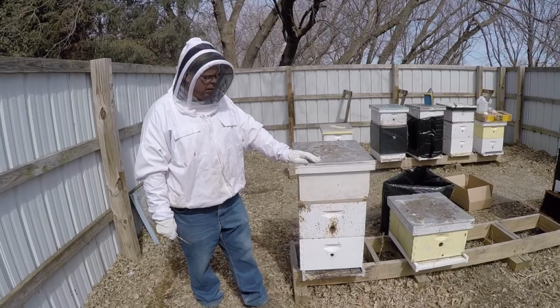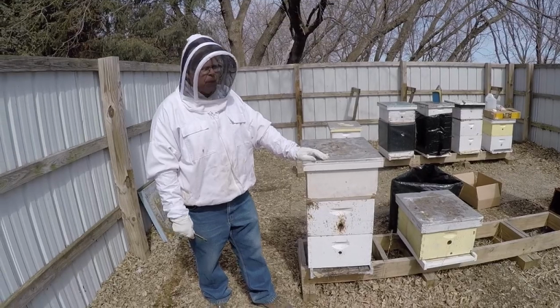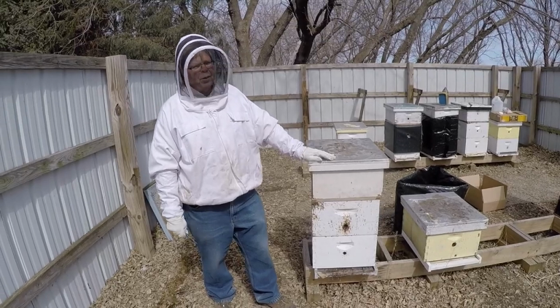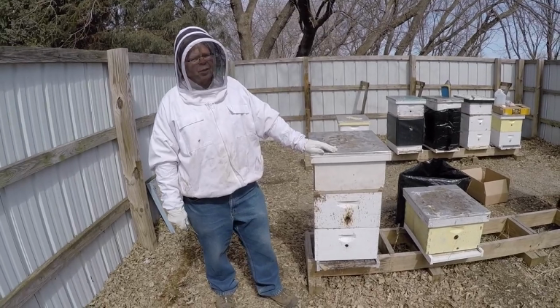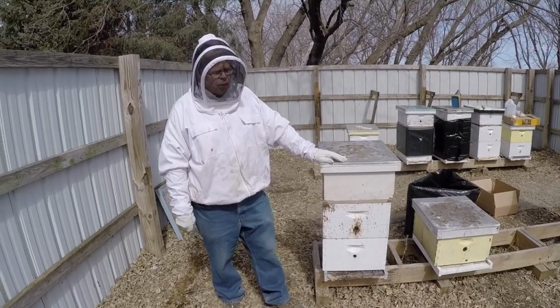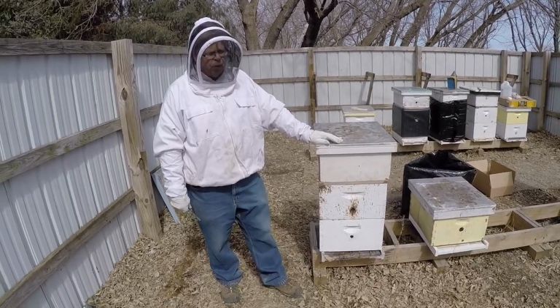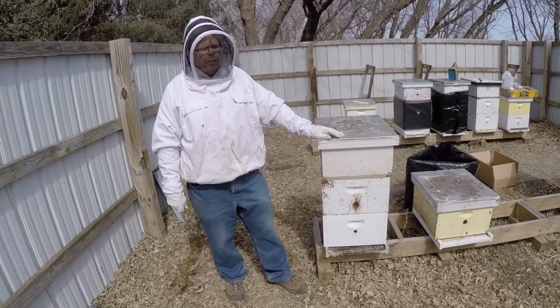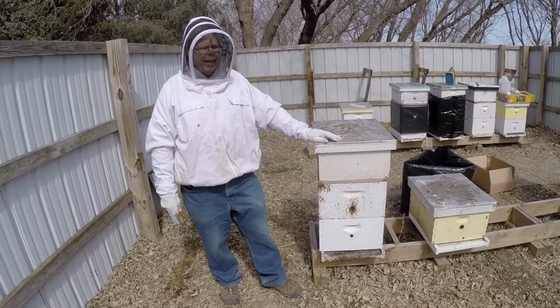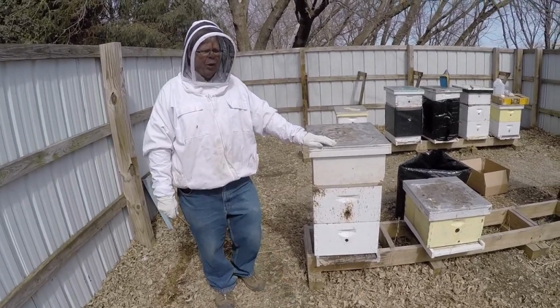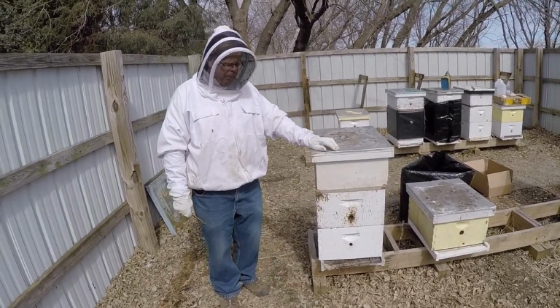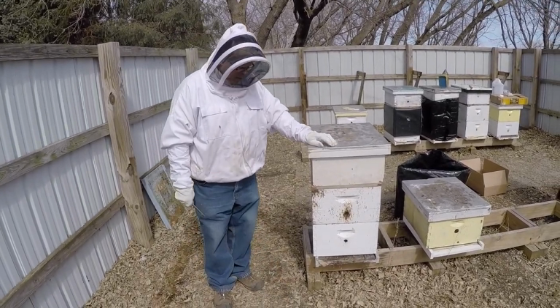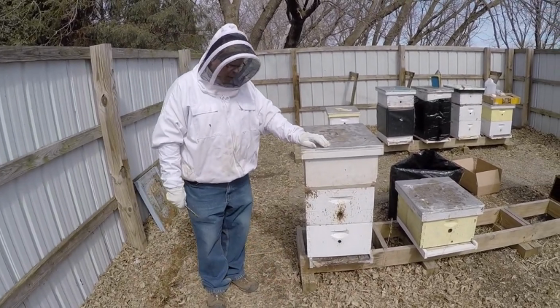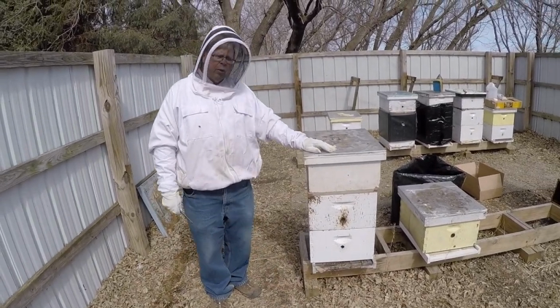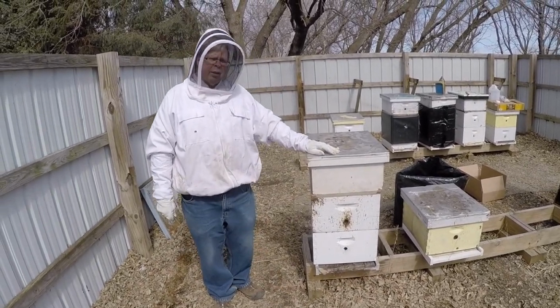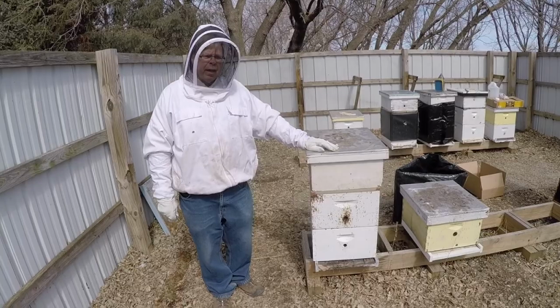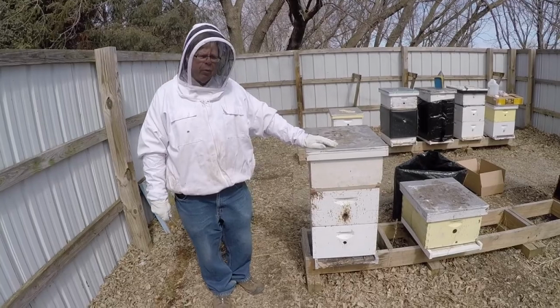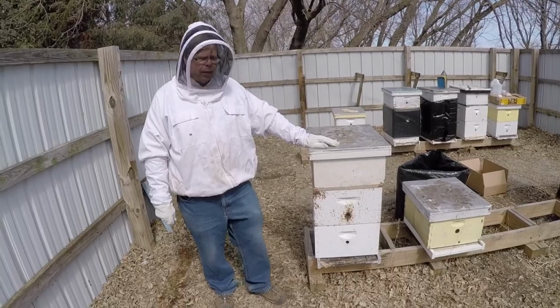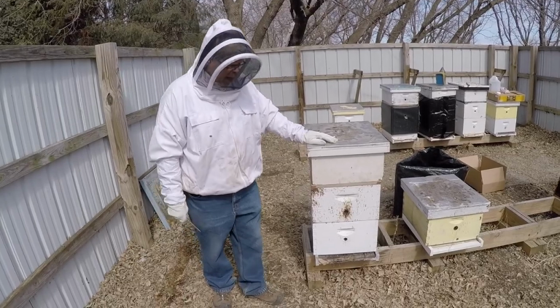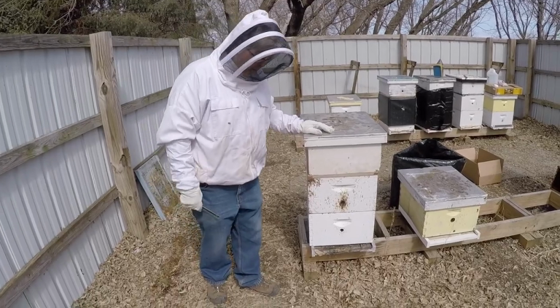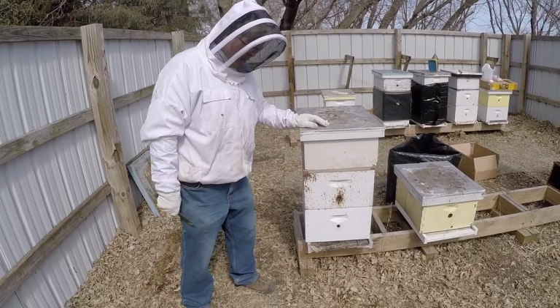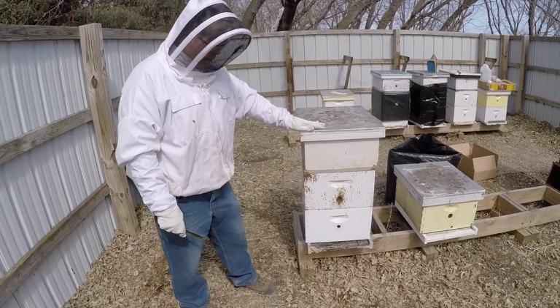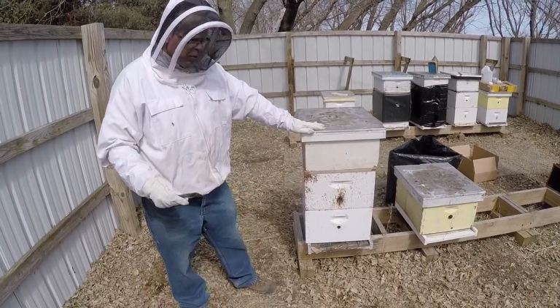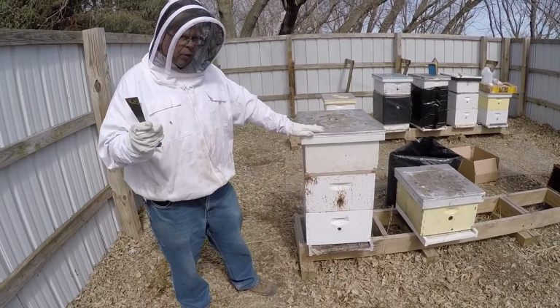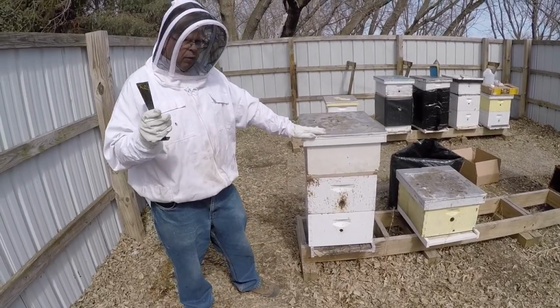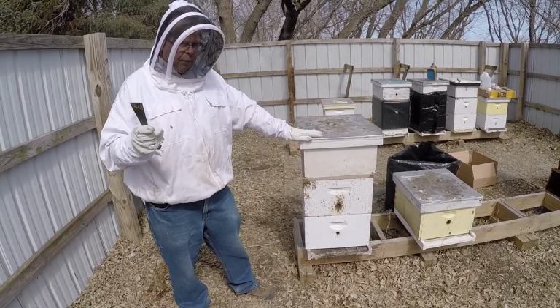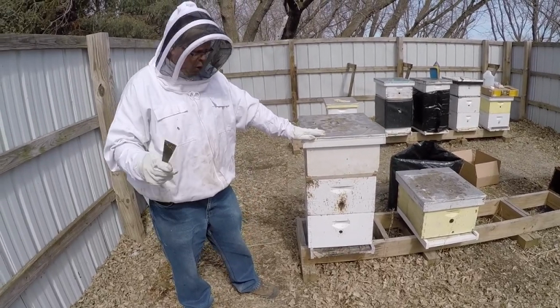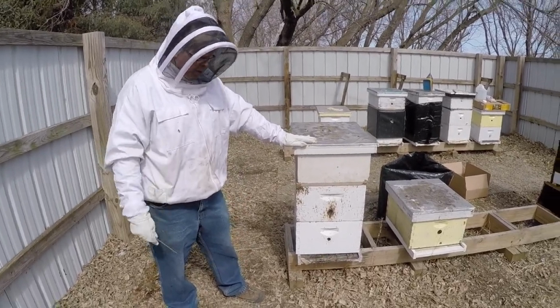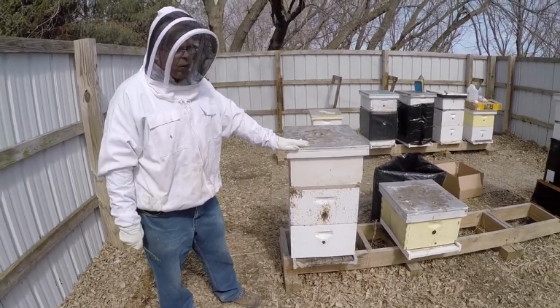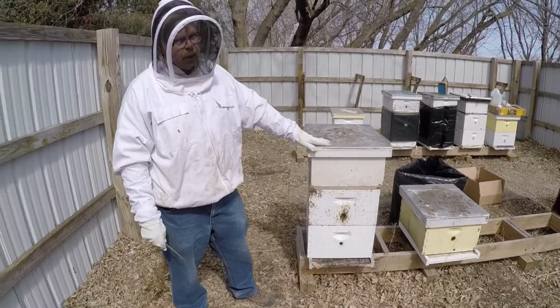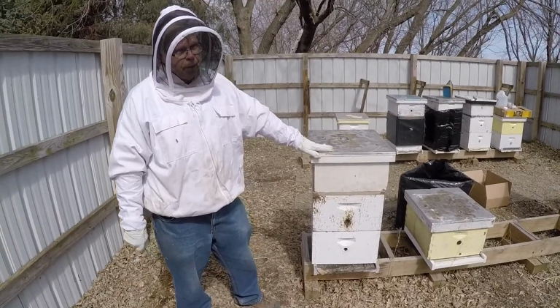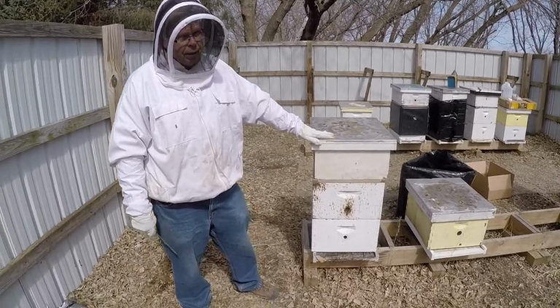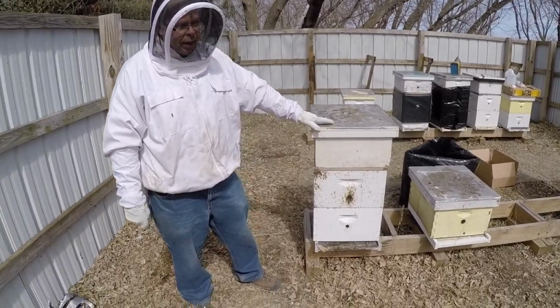This is Jim for Nature's Nectar LLC. We've got a dead out here, and I'm going to do a little CSI on why this thing died. Just at the first look, it looks like Nosema did this thing in.